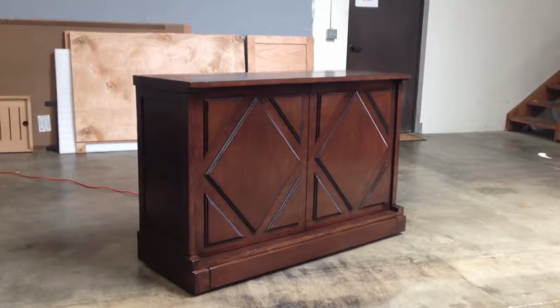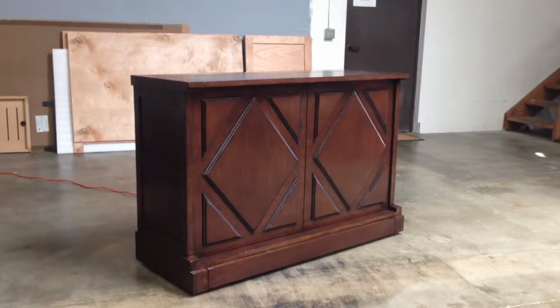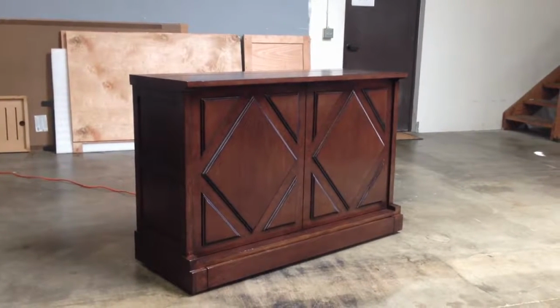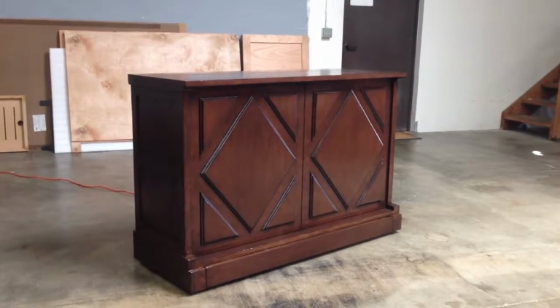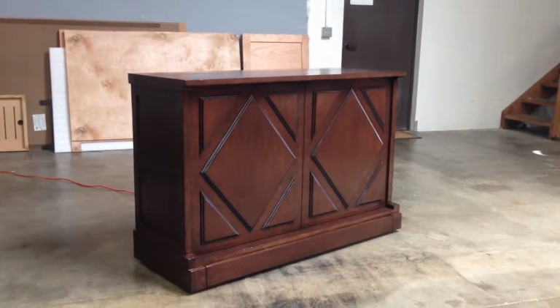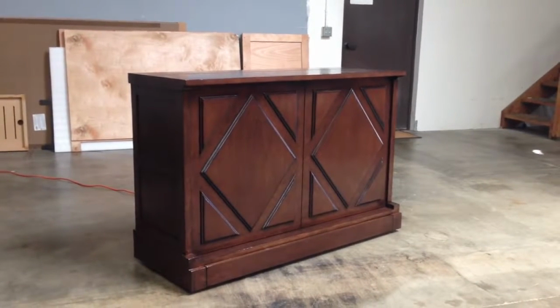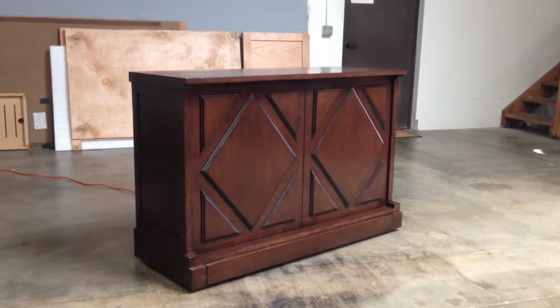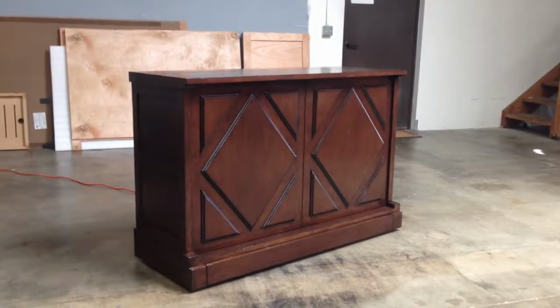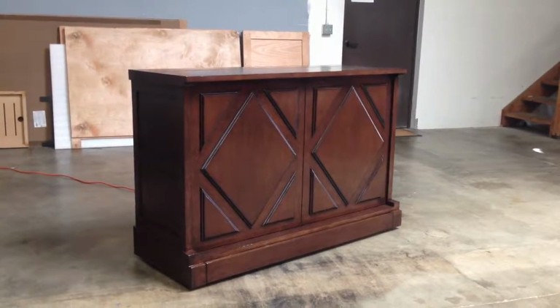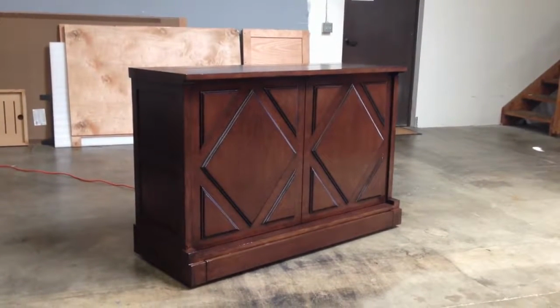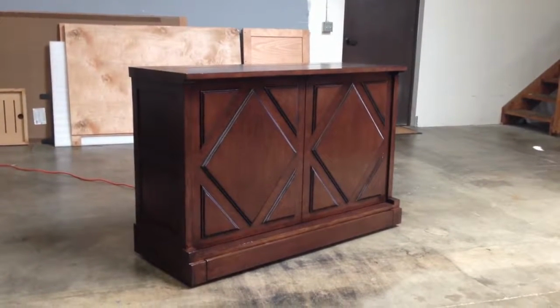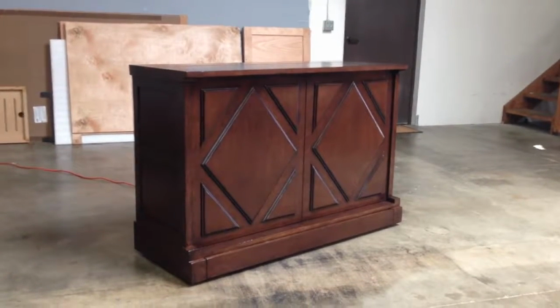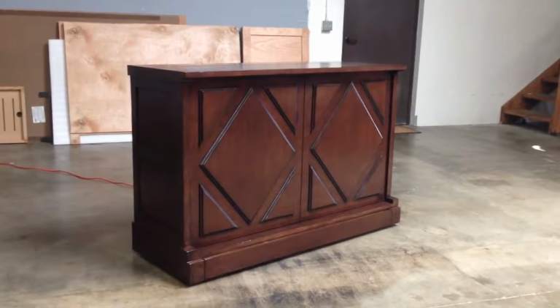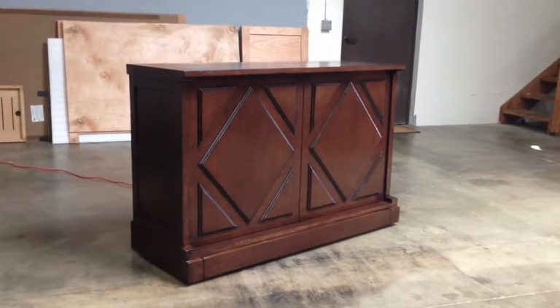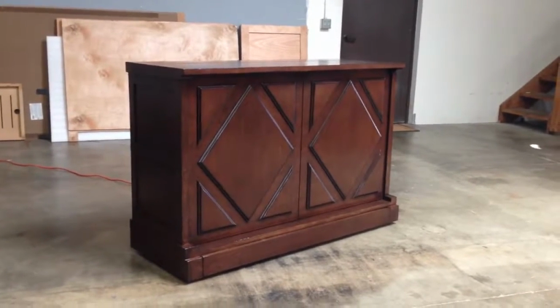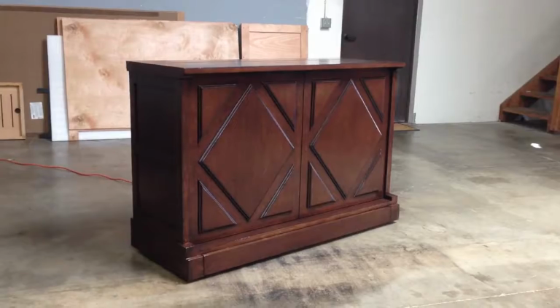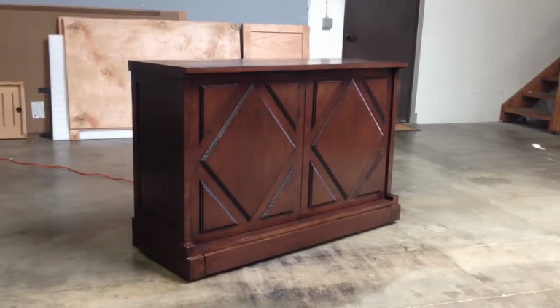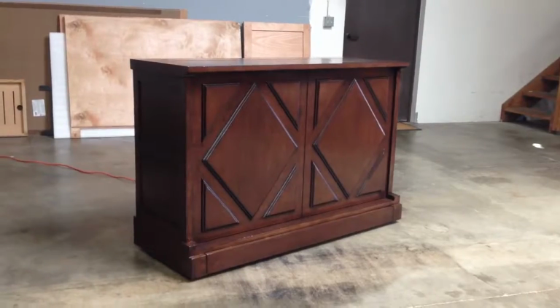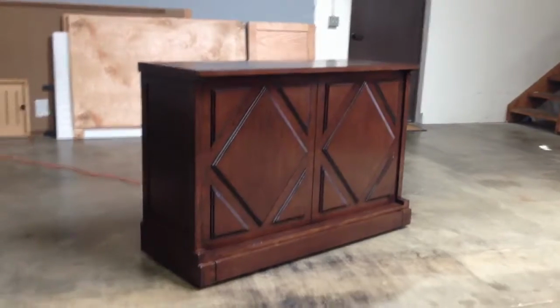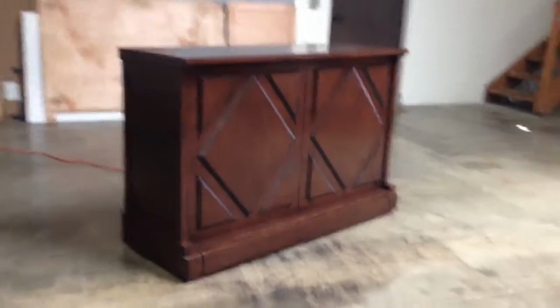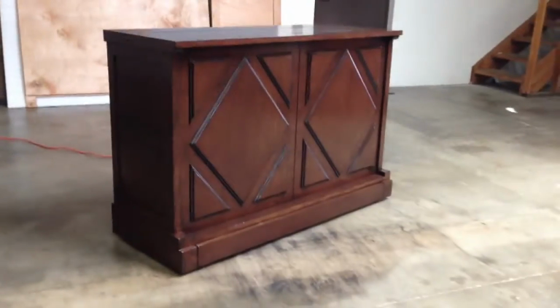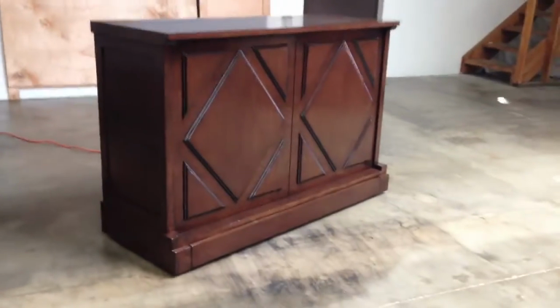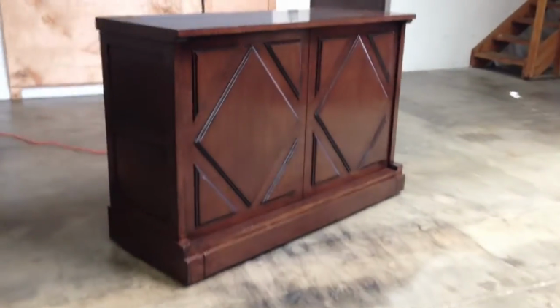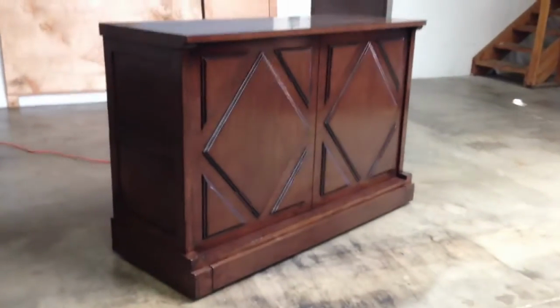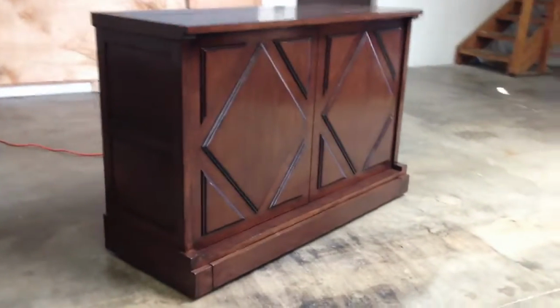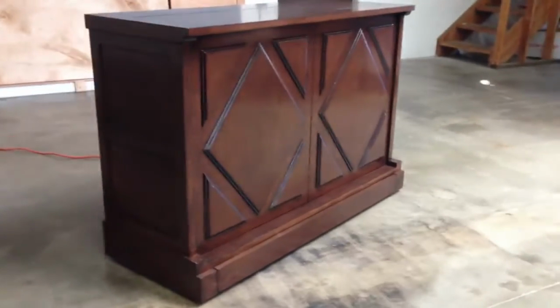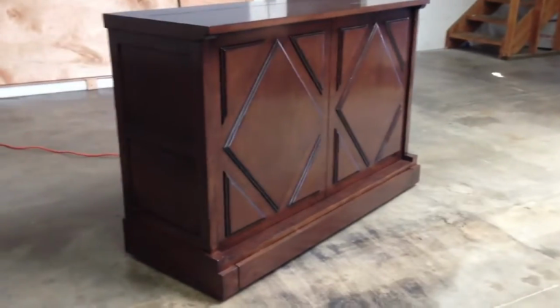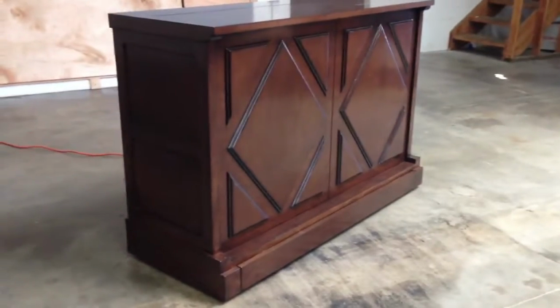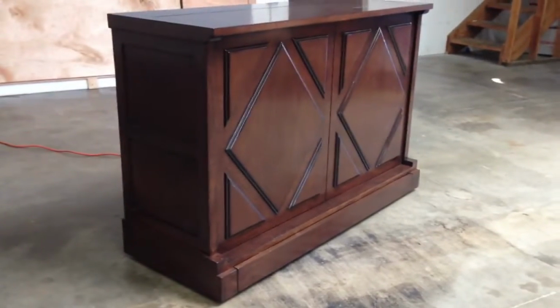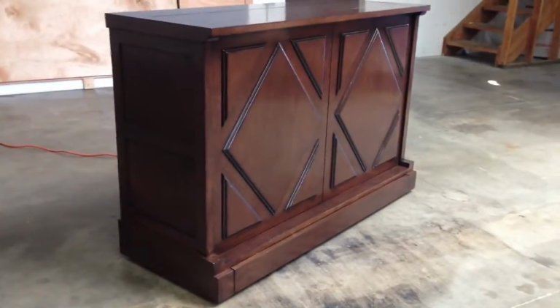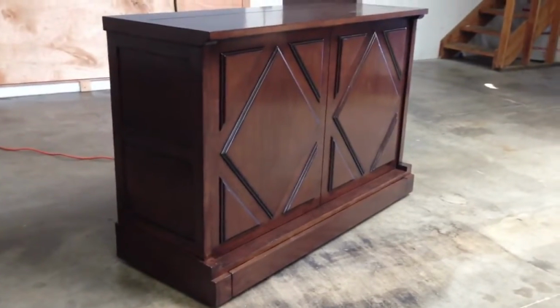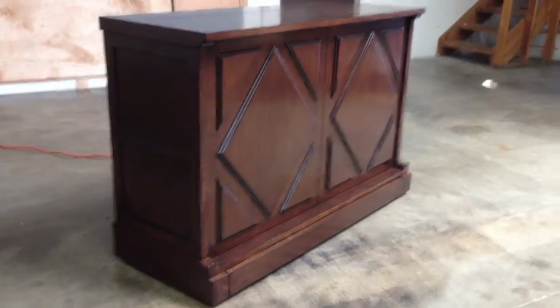Cabinetronics here with one of our brand new designer style custom TV lift cabinets. This design here has our antique caramel finish.